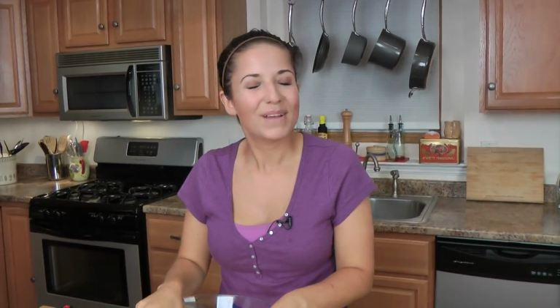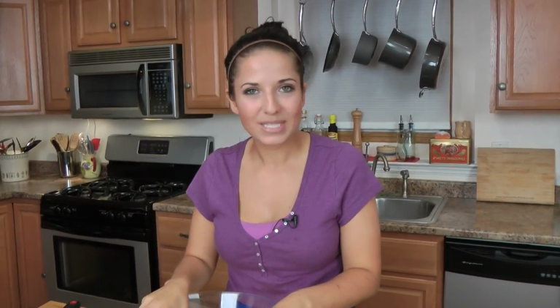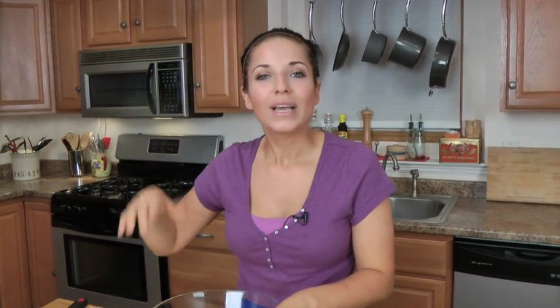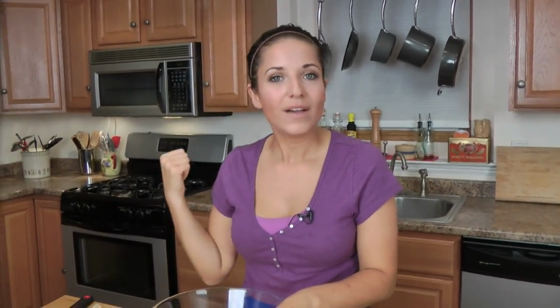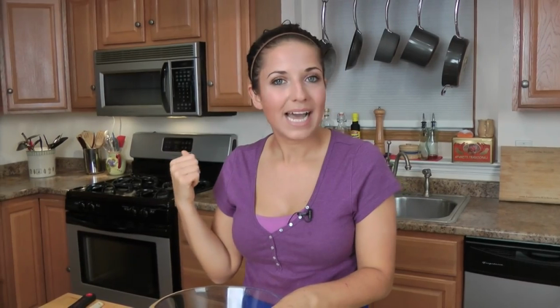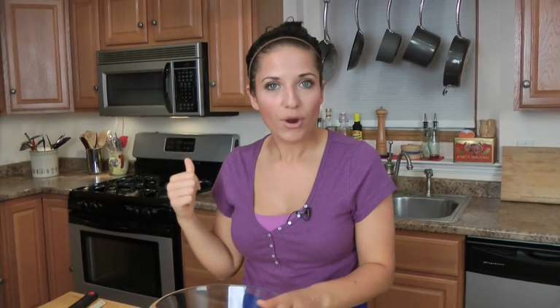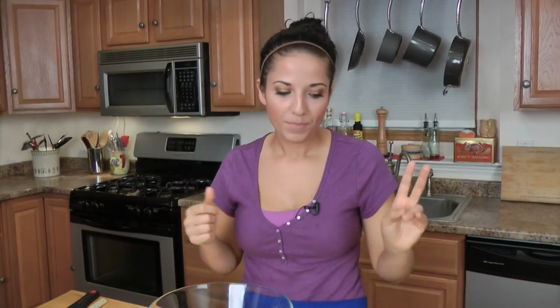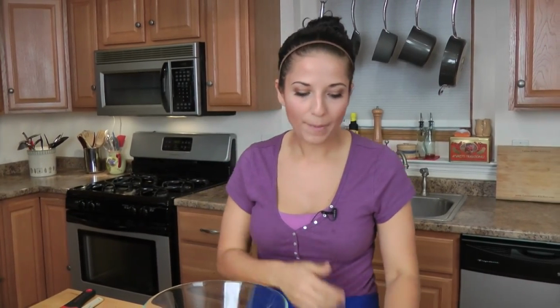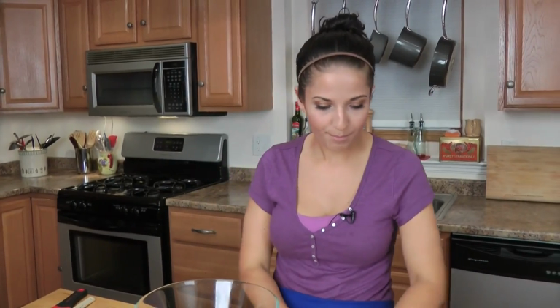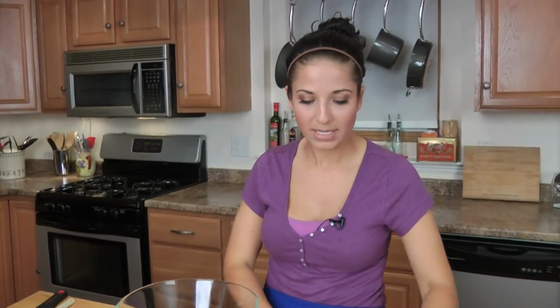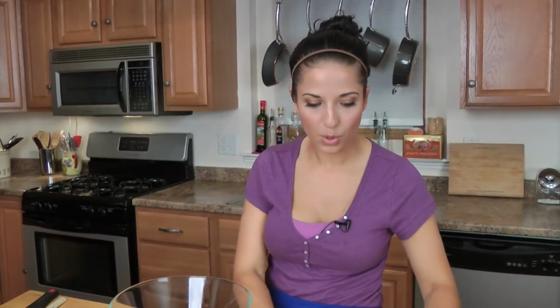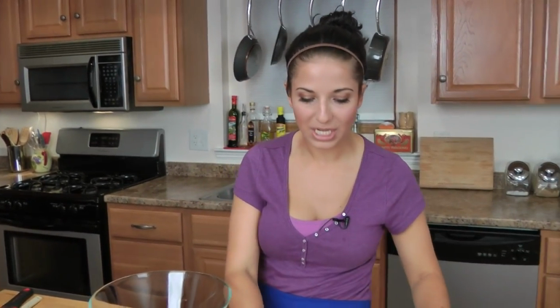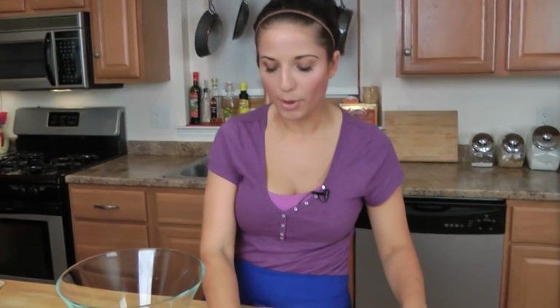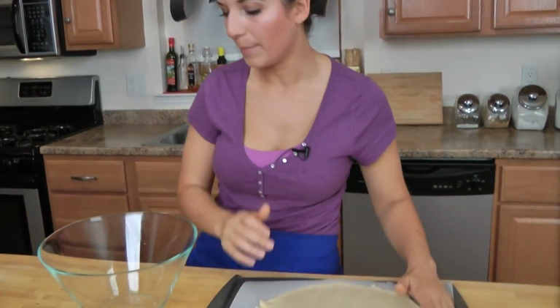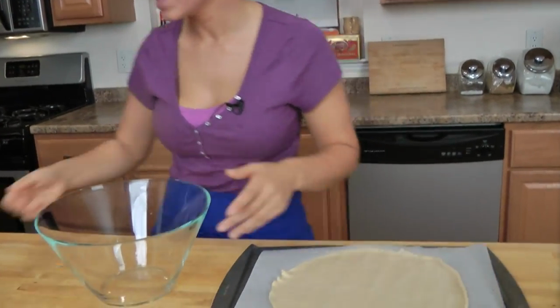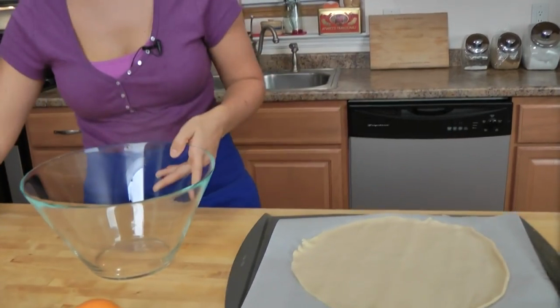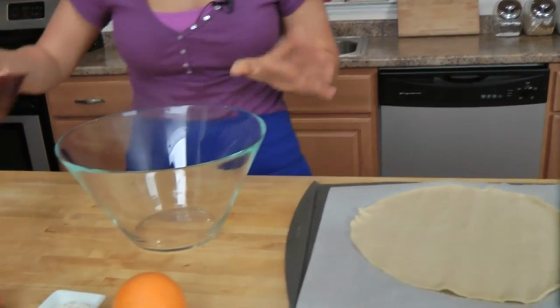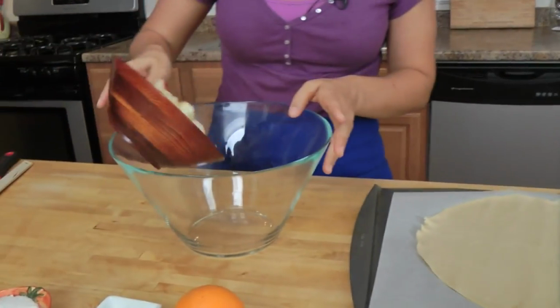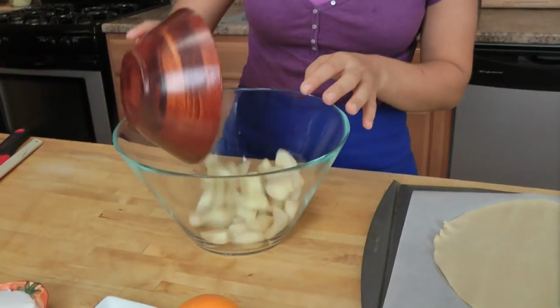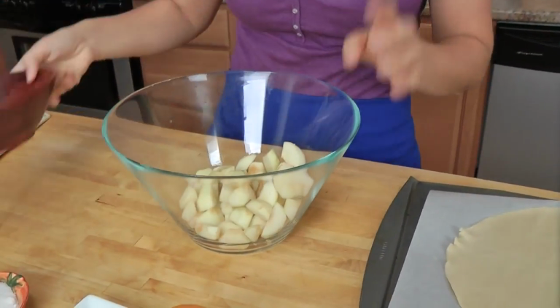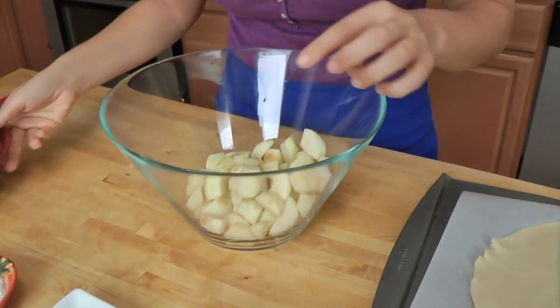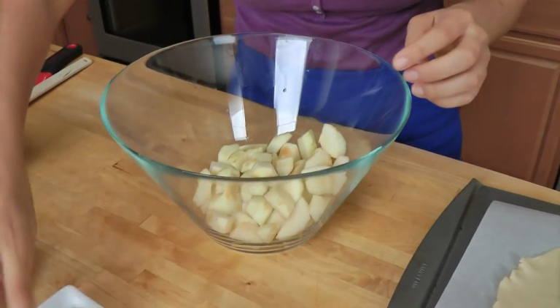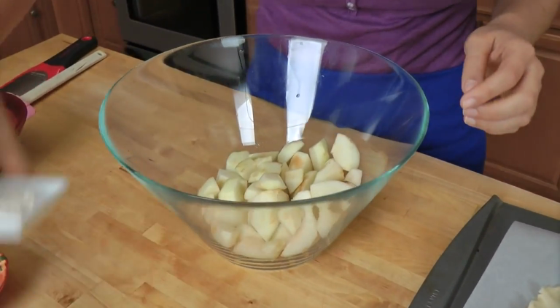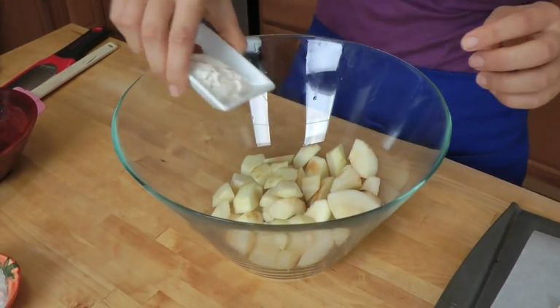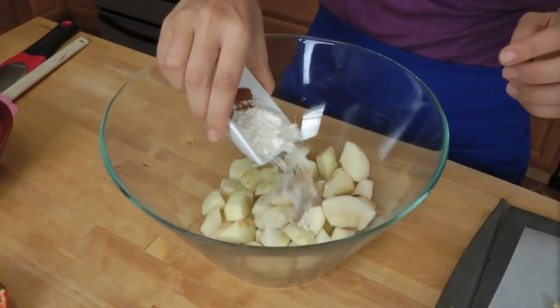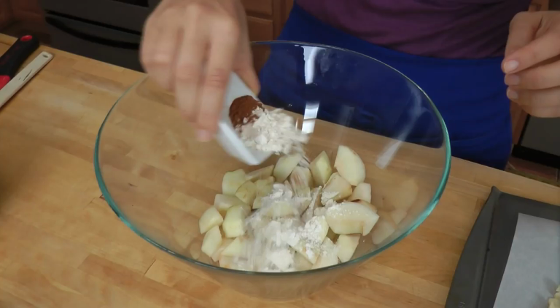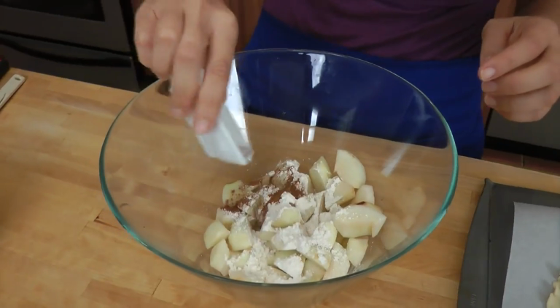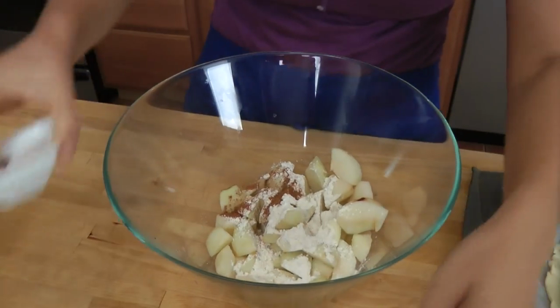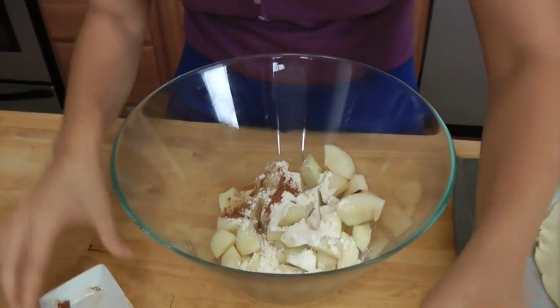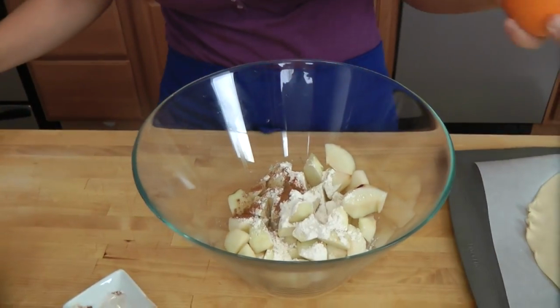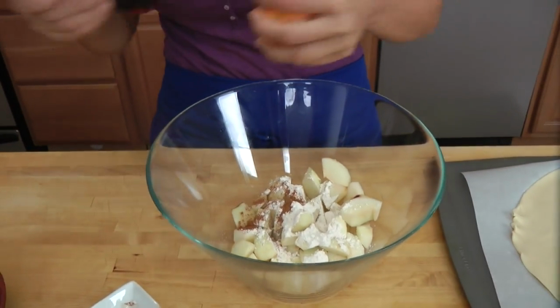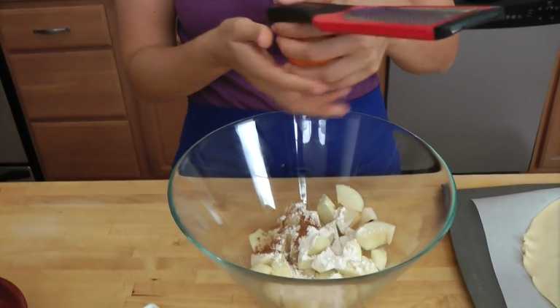It's super simple. Get your oven nice and hot to 400 degrees, and put your pie crust onto a baking sheet lined with parchment paper. Now in this big bowl, we're going to add our apples, our flour and cinnamon, and a little bit of orange zest.